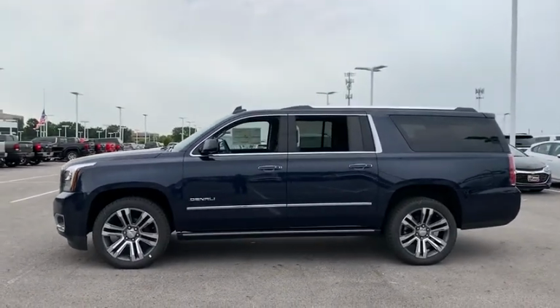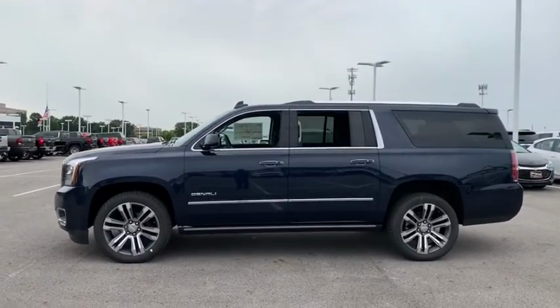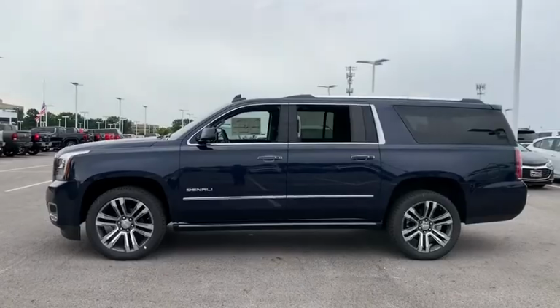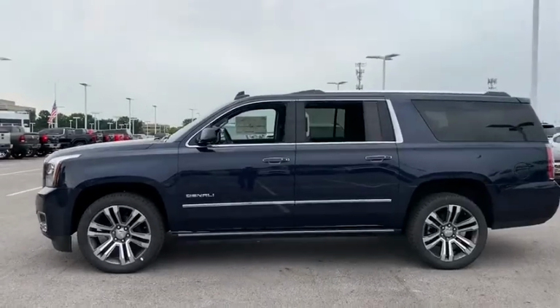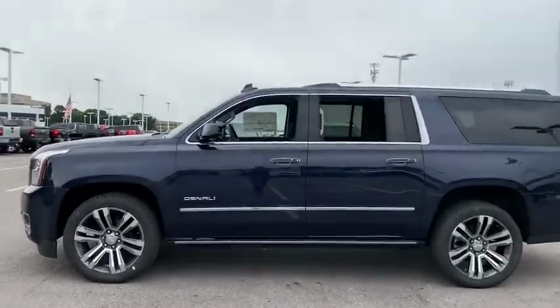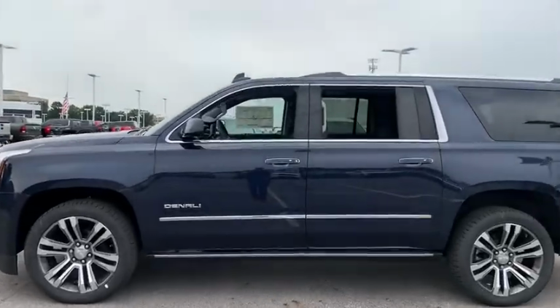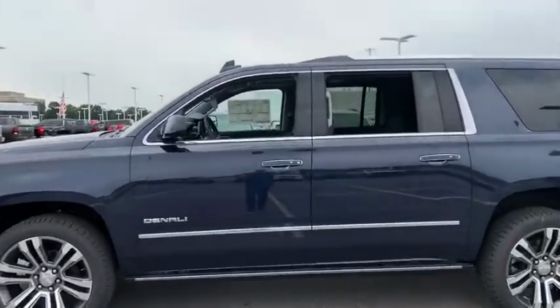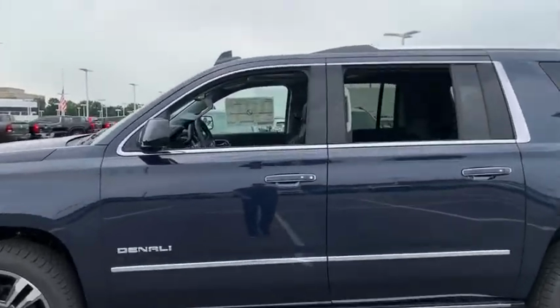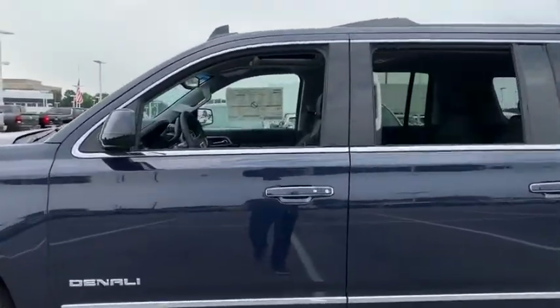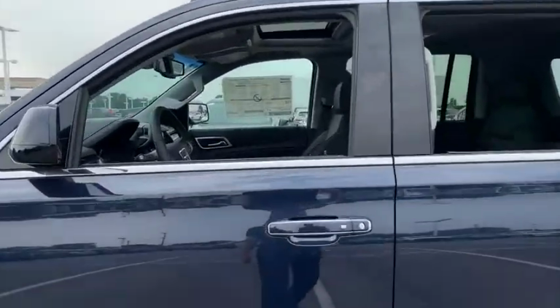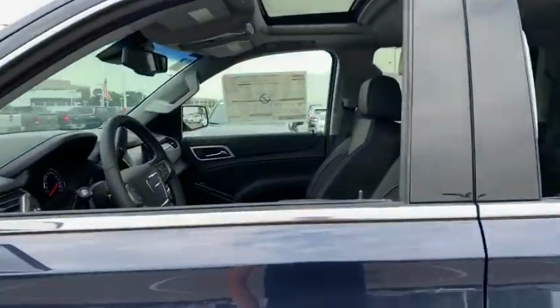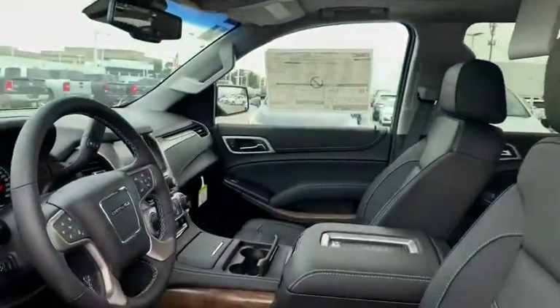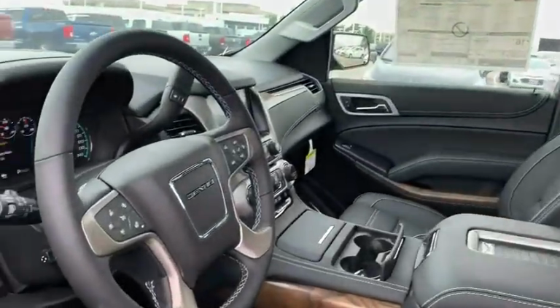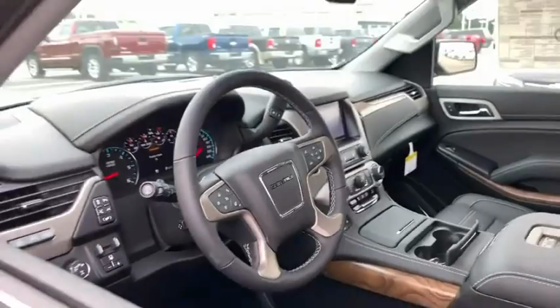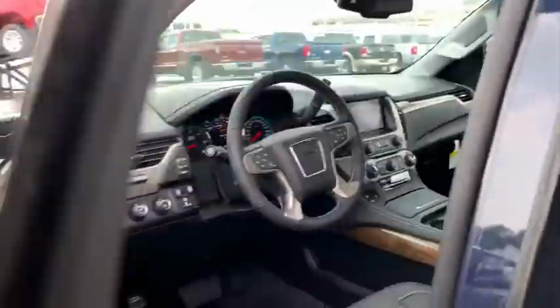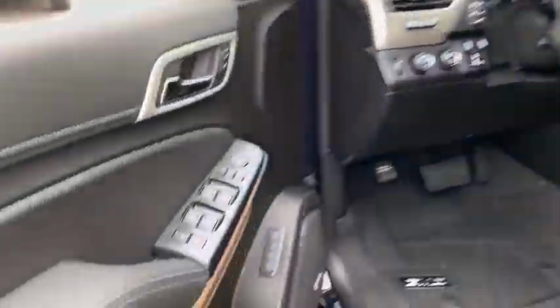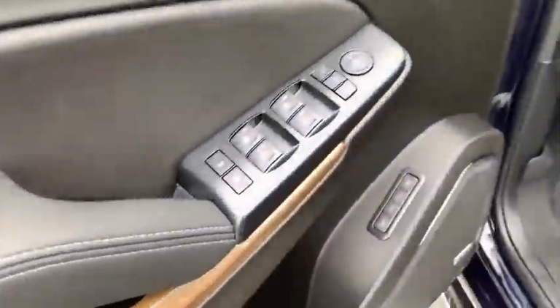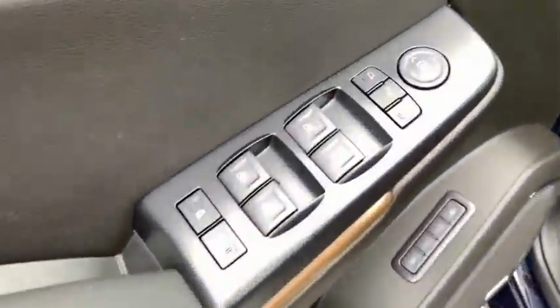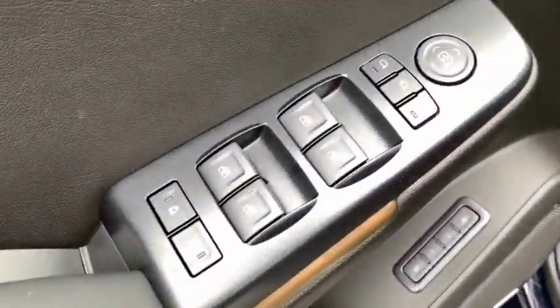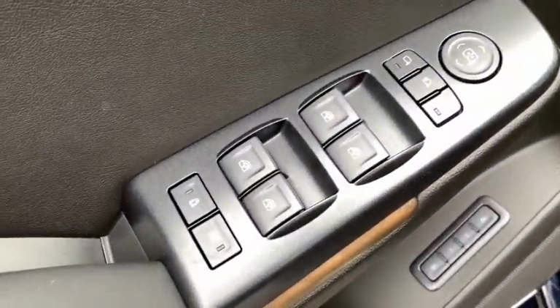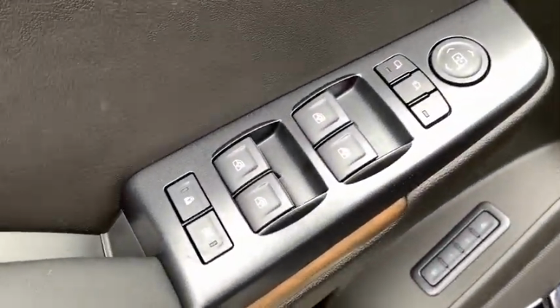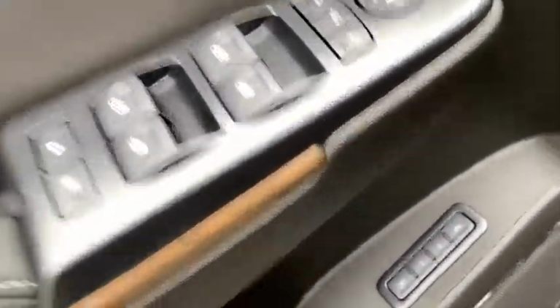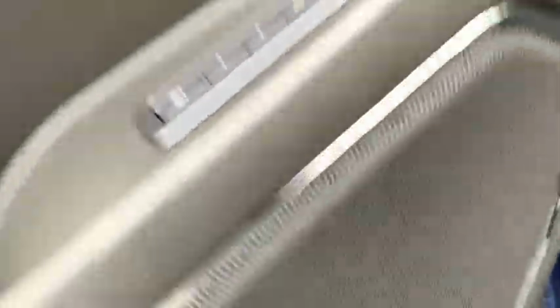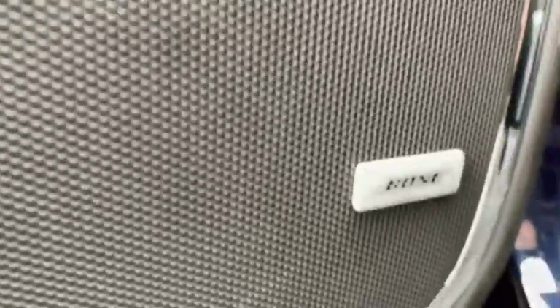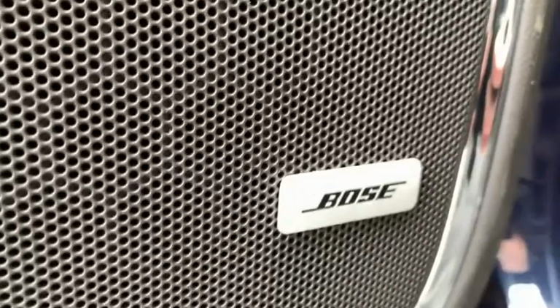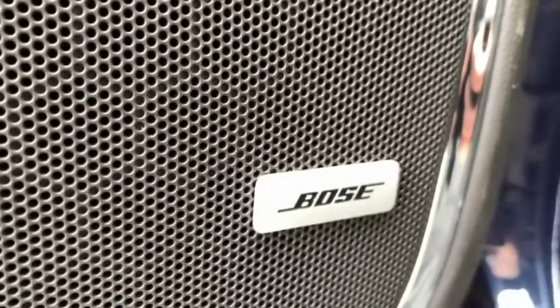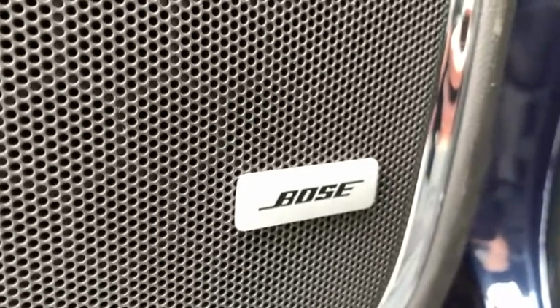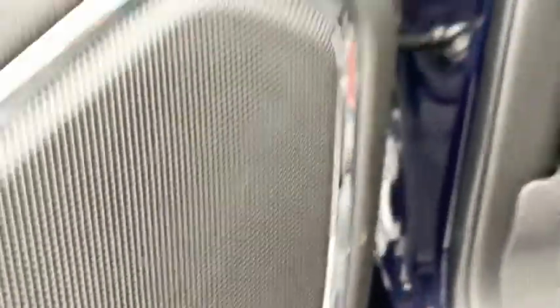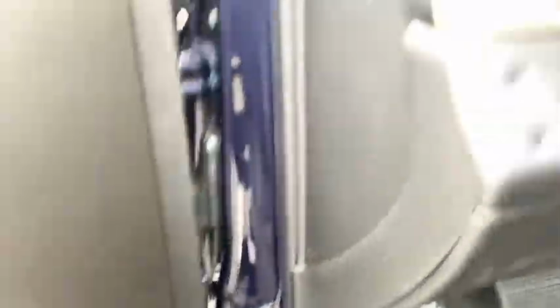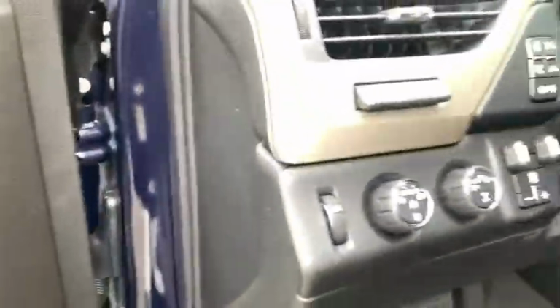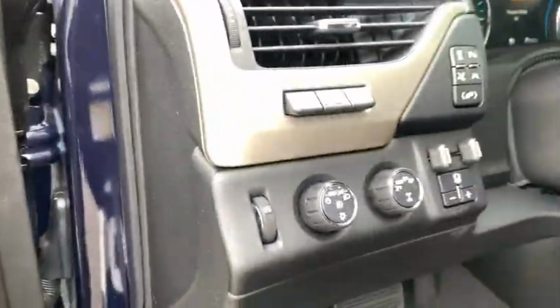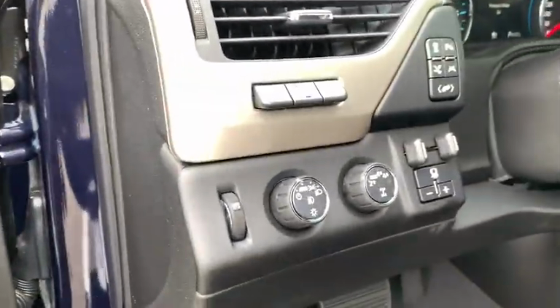Here are some of this vehicle's great options: navigation system, power liftgate, traction control, power passenger seat, dual airbags, alloy wheels, power steering, four-wheel disc brakes, auto dimming rearview mirror, universal garage door opener.